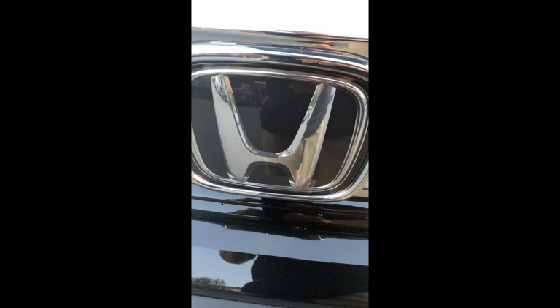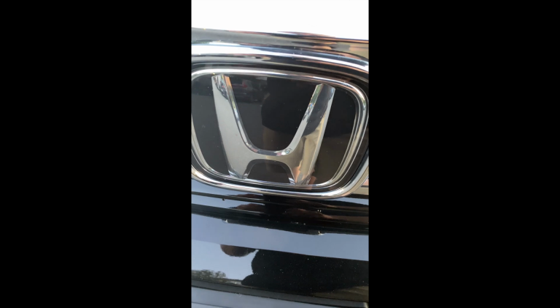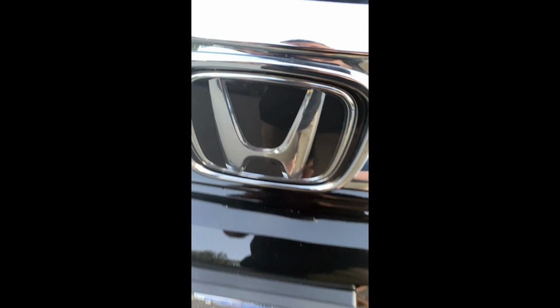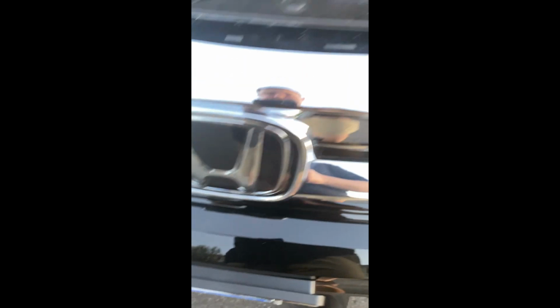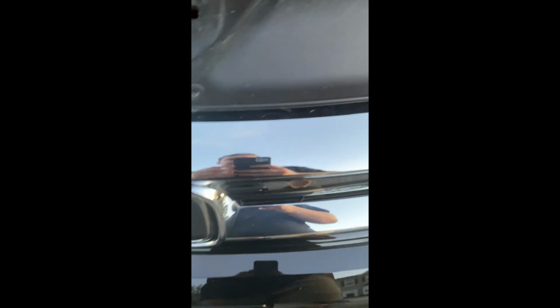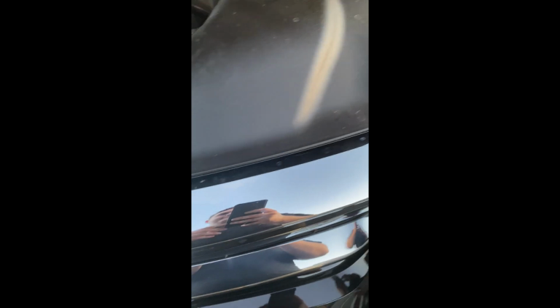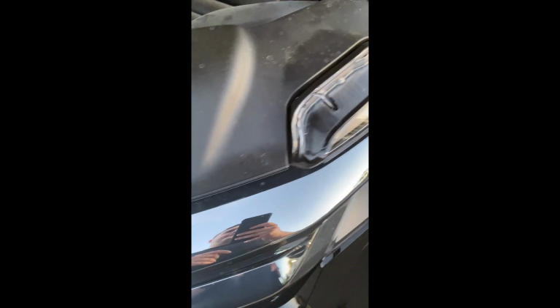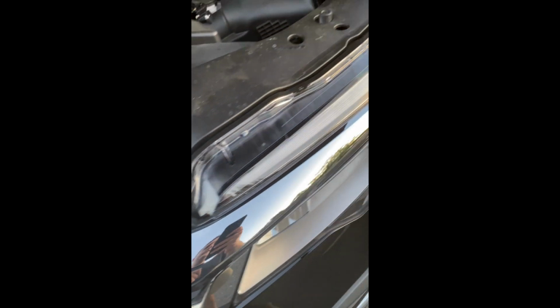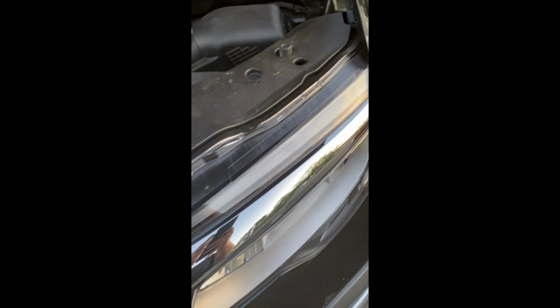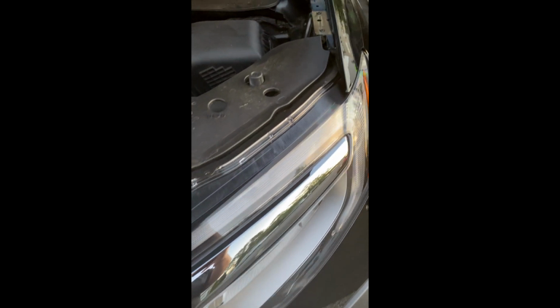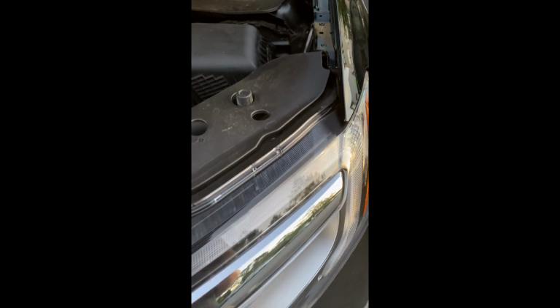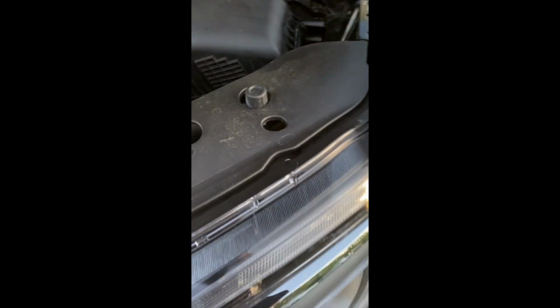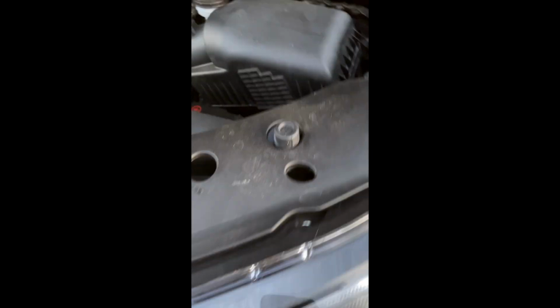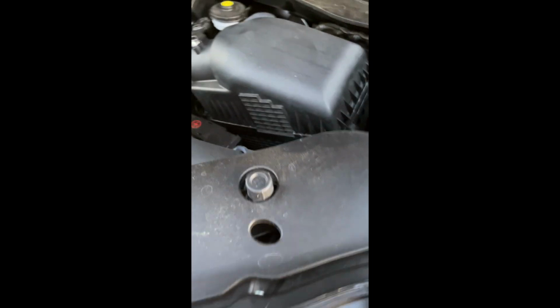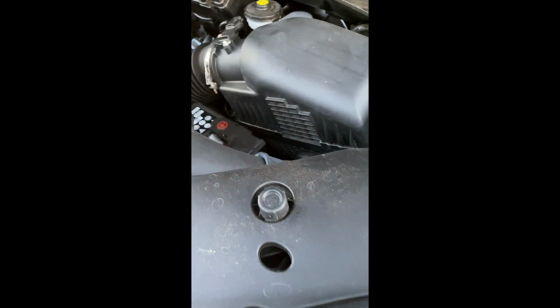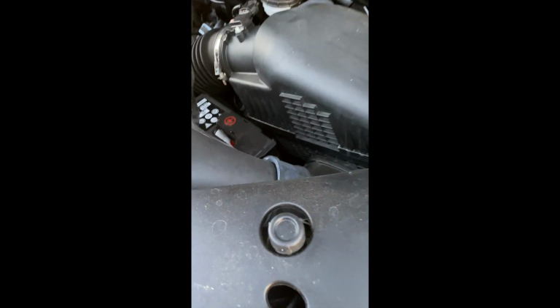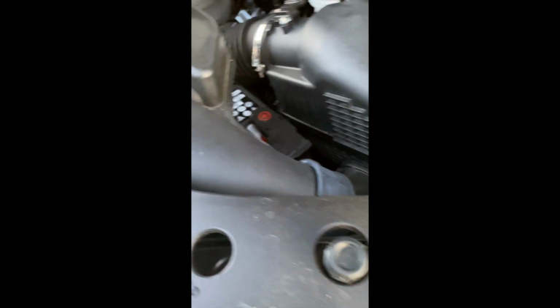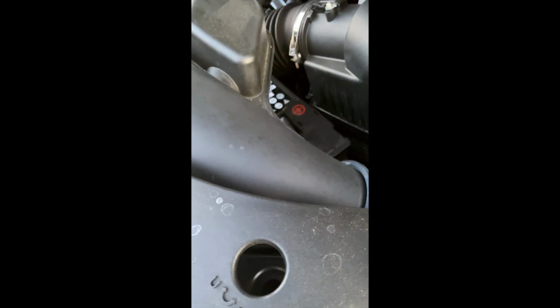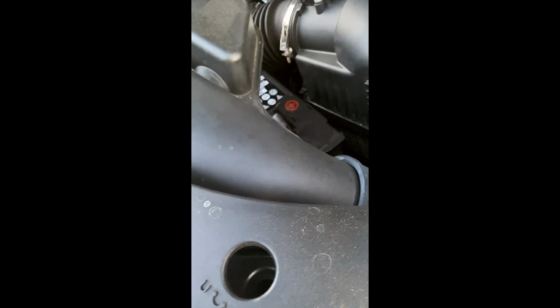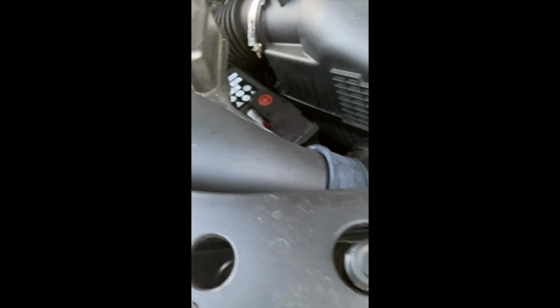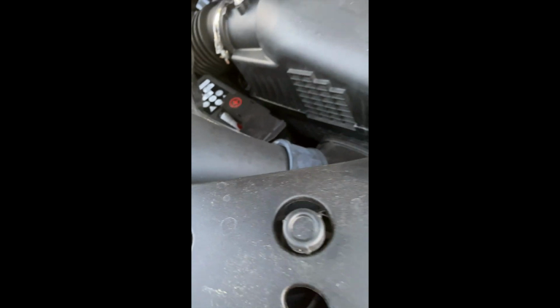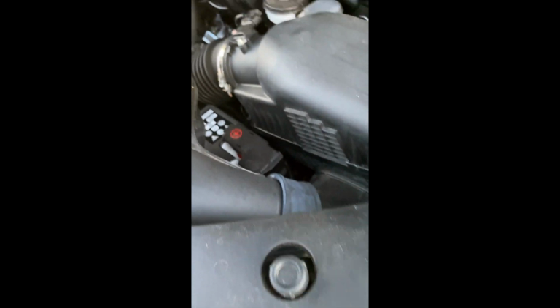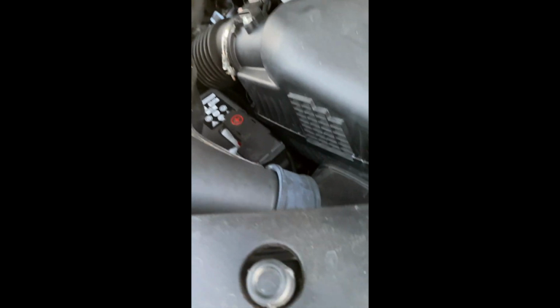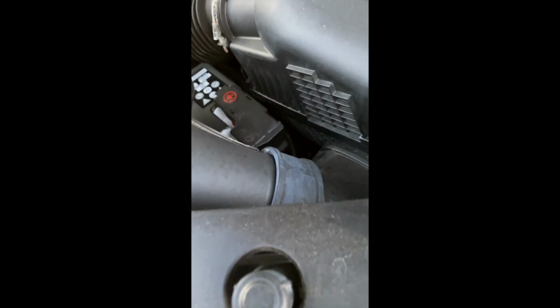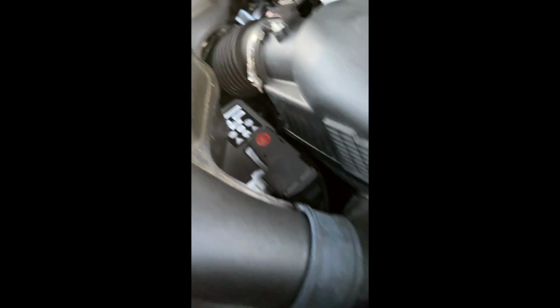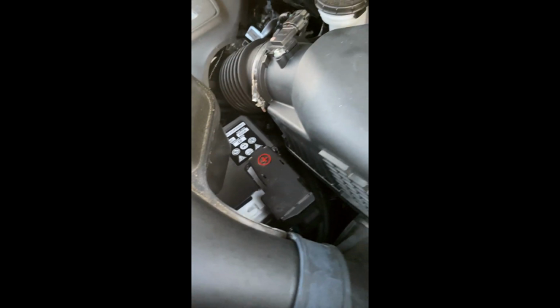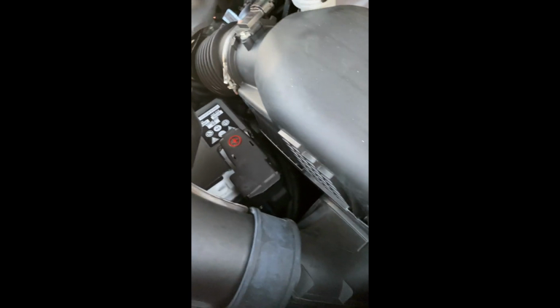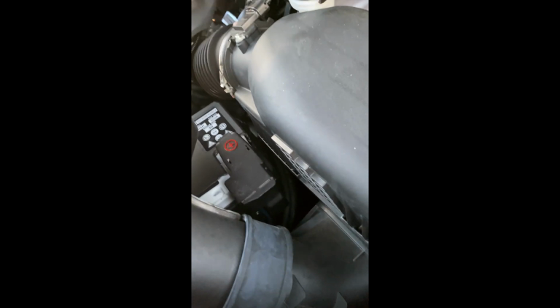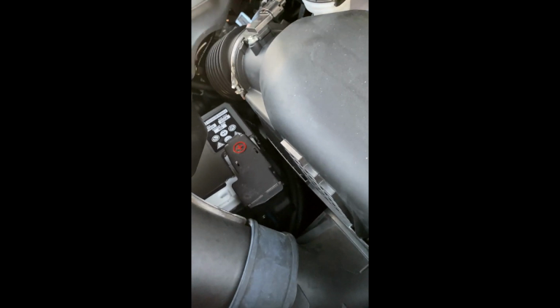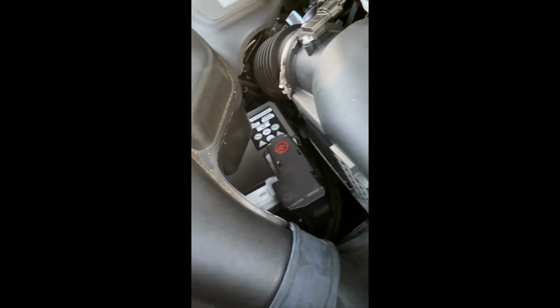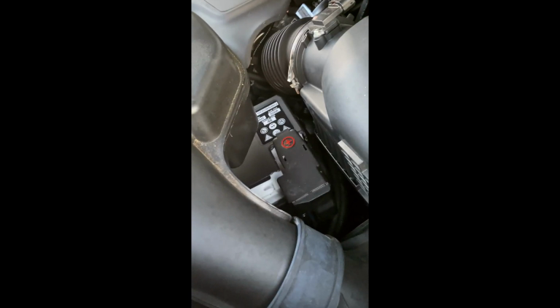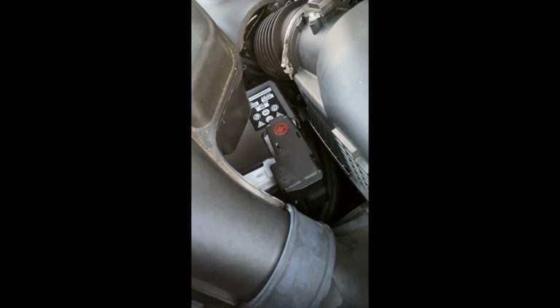What's up everybody? Today I'm going to show you what I found when I changed the battery out in our 2019 Pilot Elite.